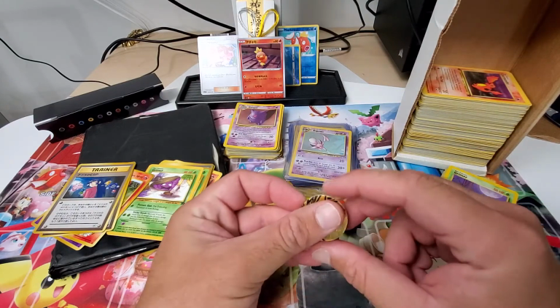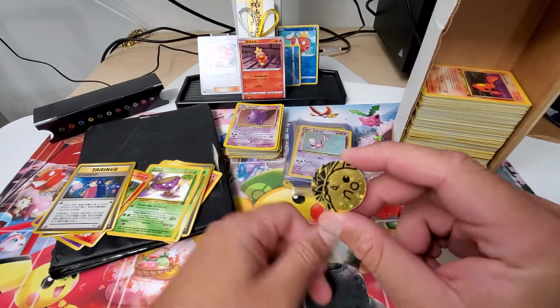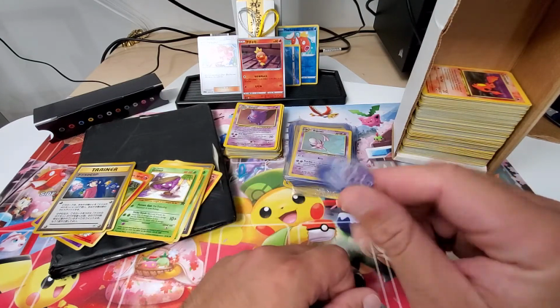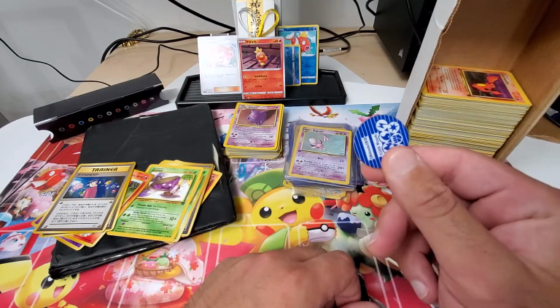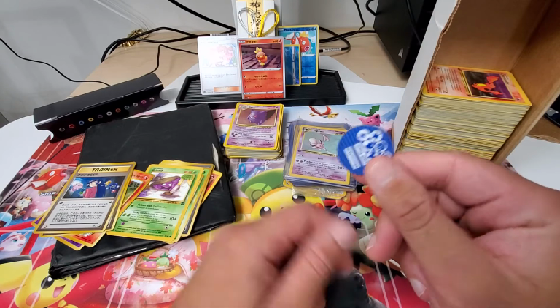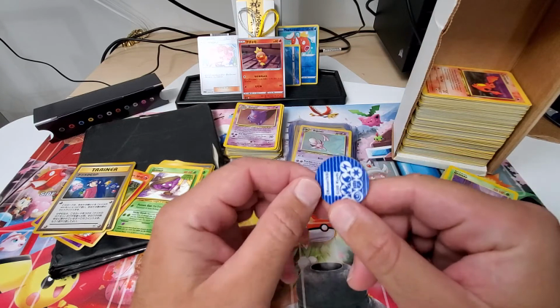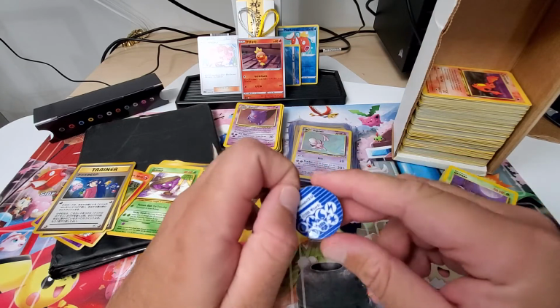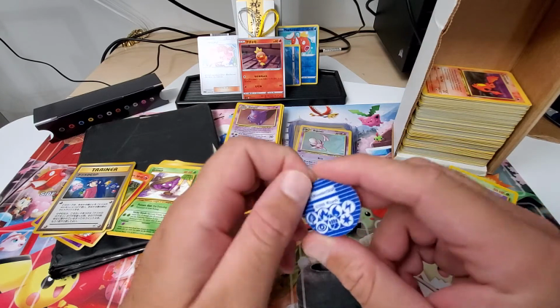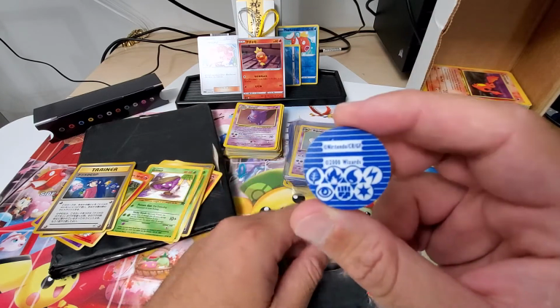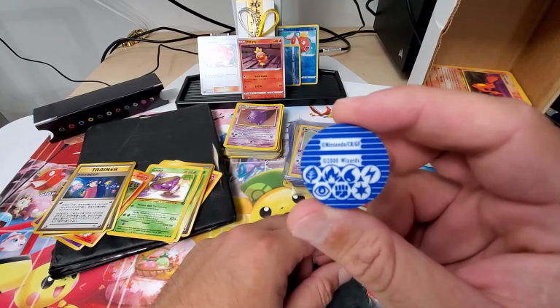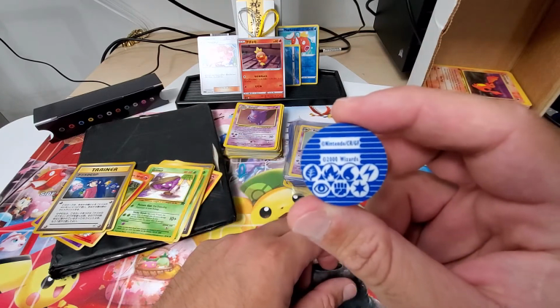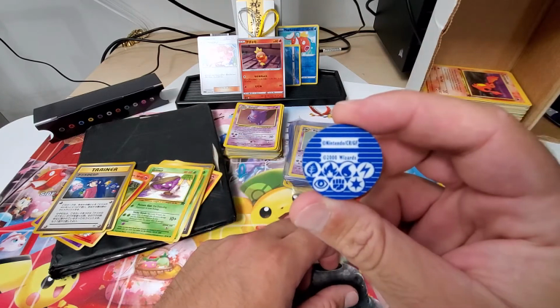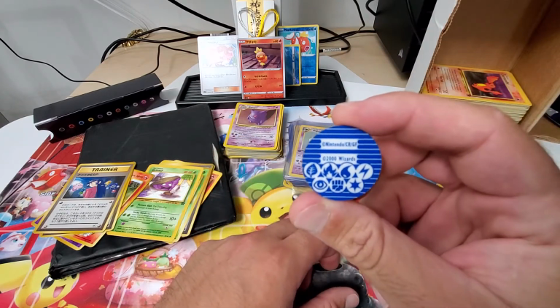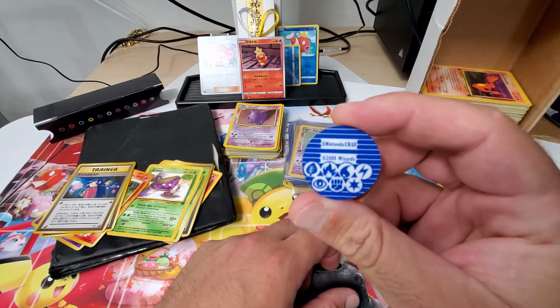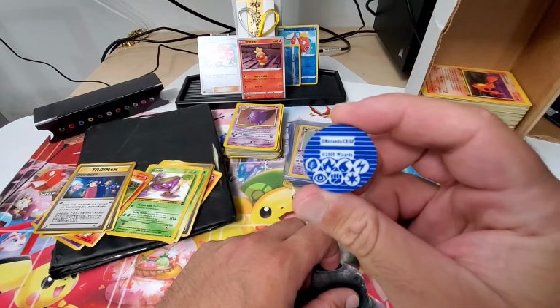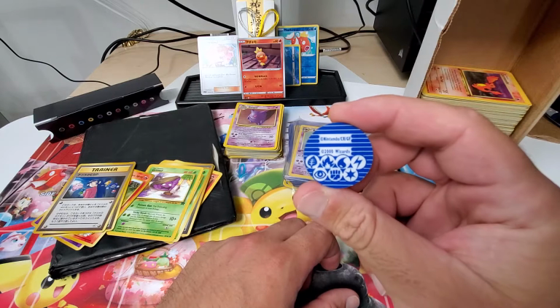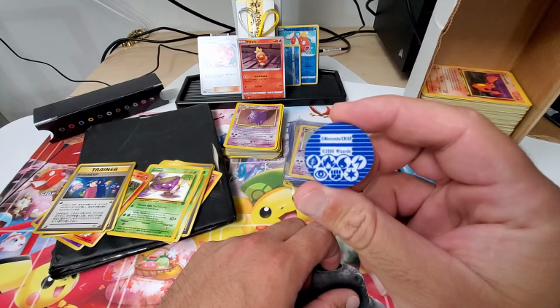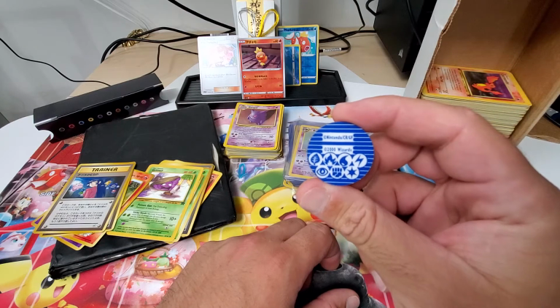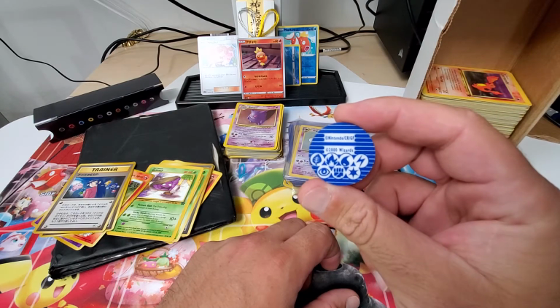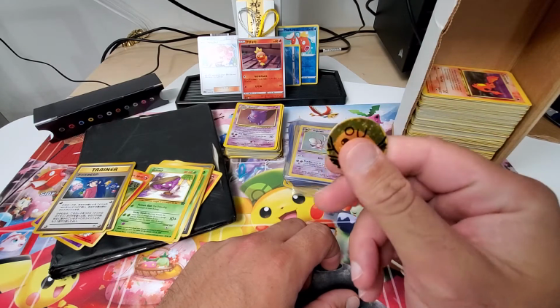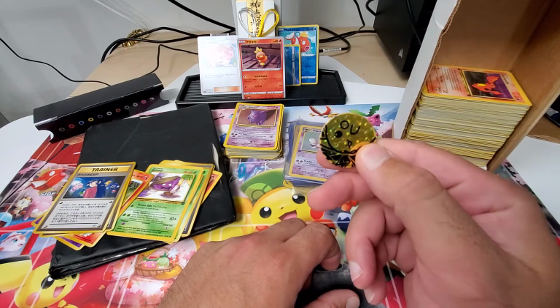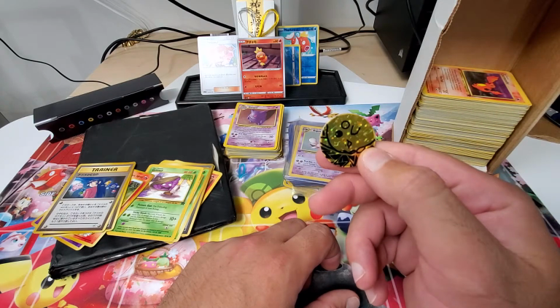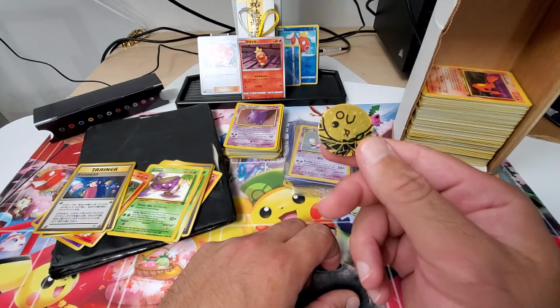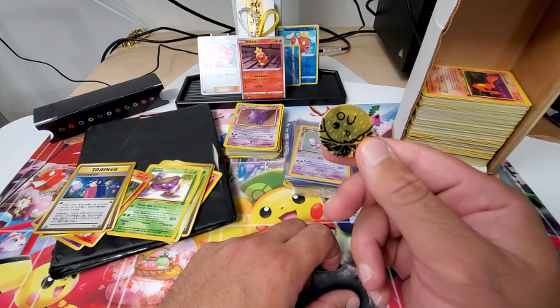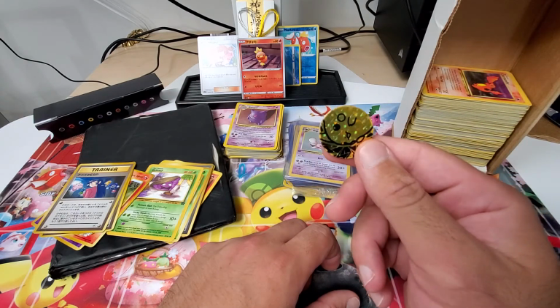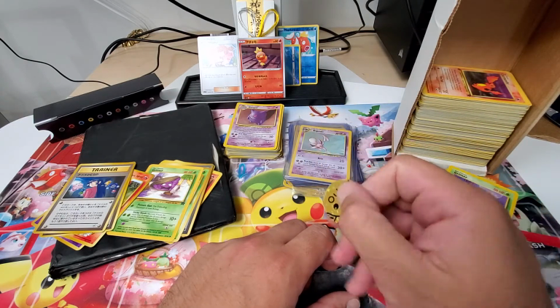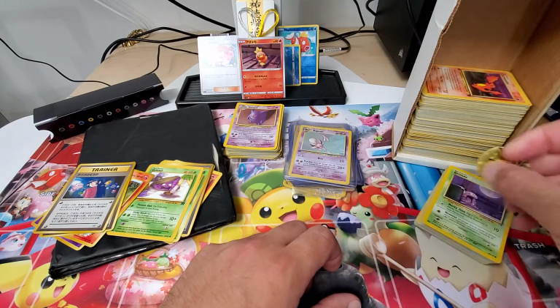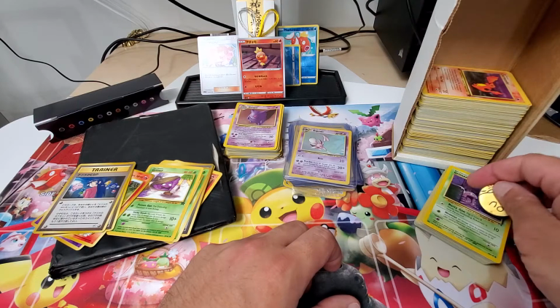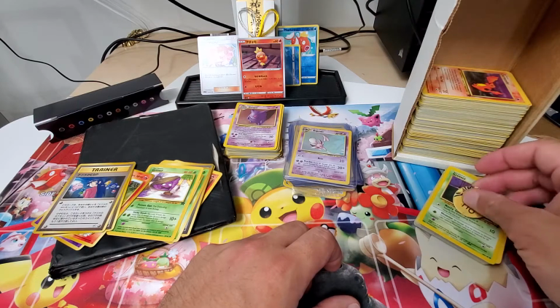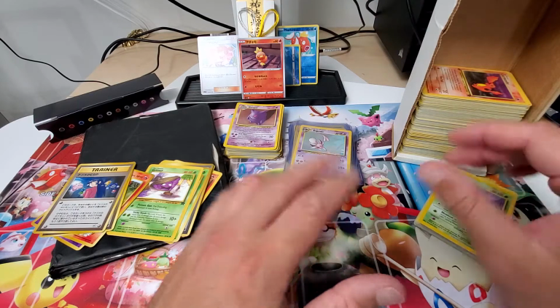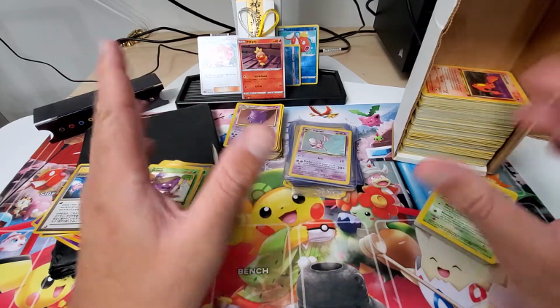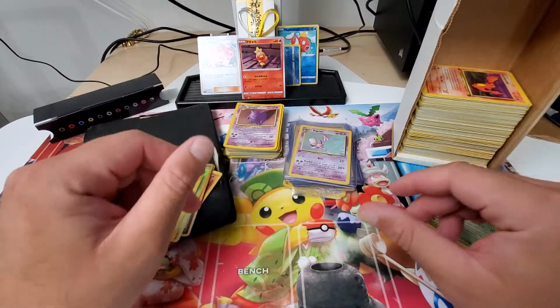I also had this coin in it — I didn't even realize they were coins. It's an OG coin. Nintendo 2000 Wizards. Pretty cool stuff with a Pikachu. Really cool holo there. But on to the really good stuff.